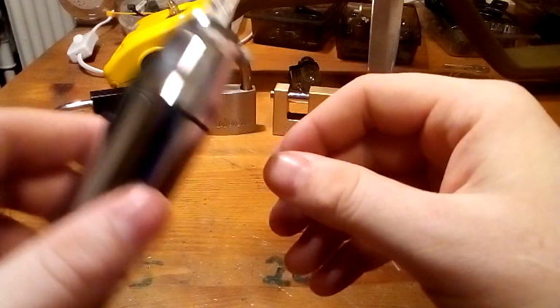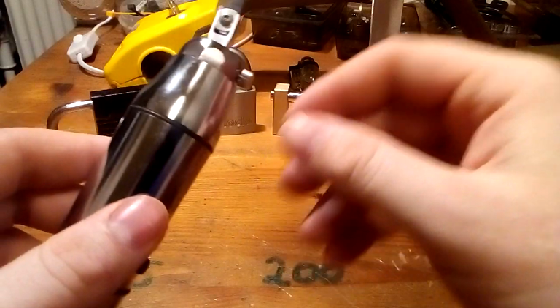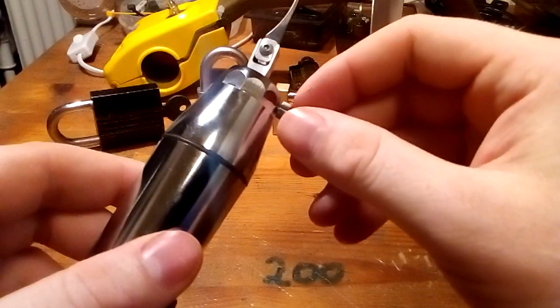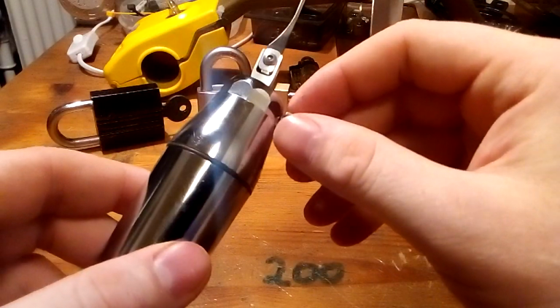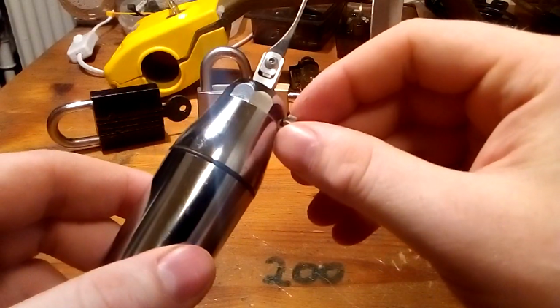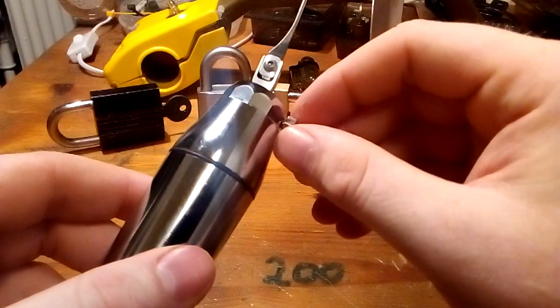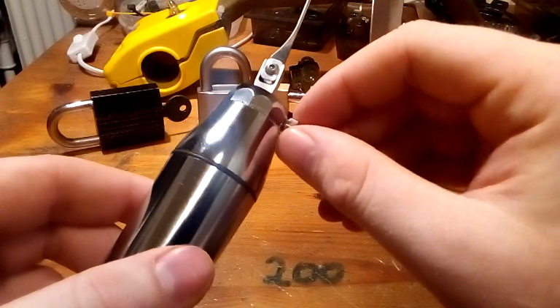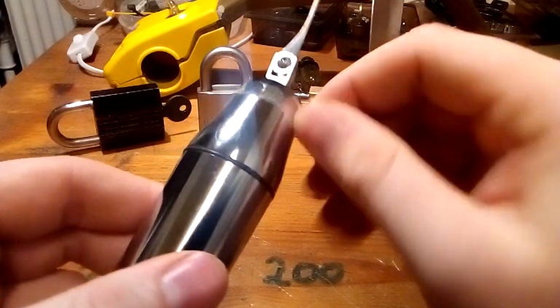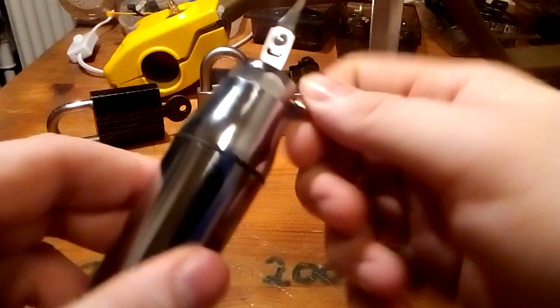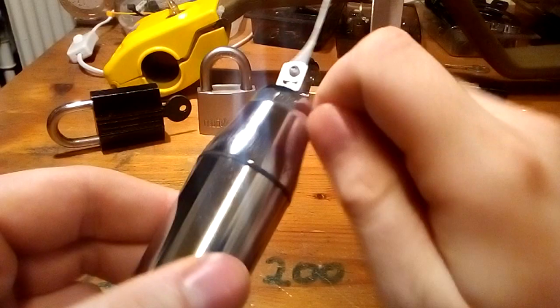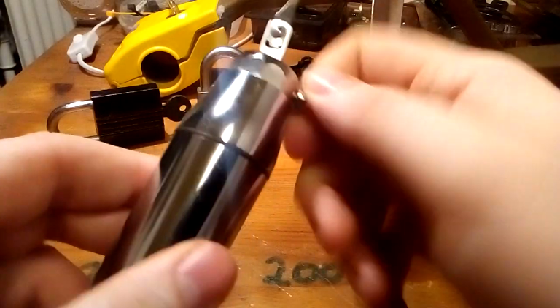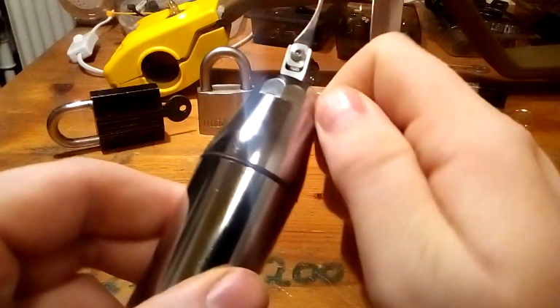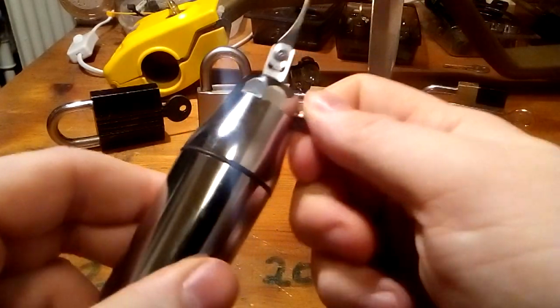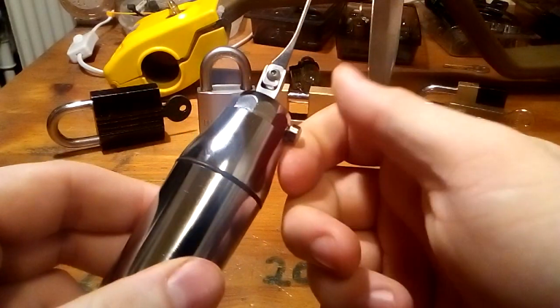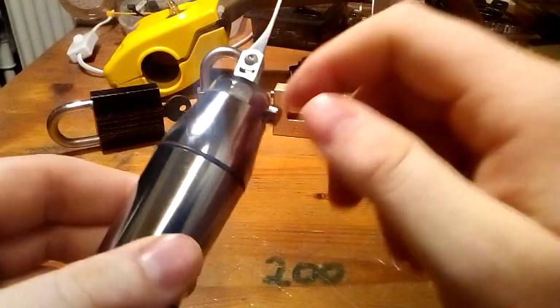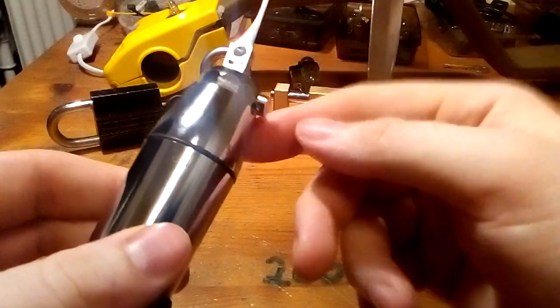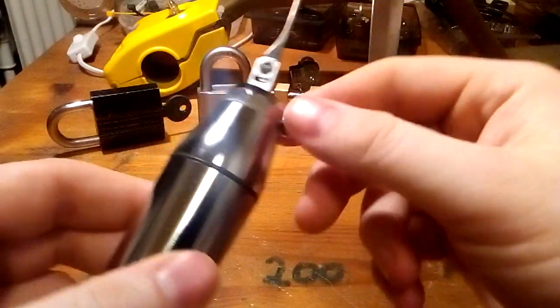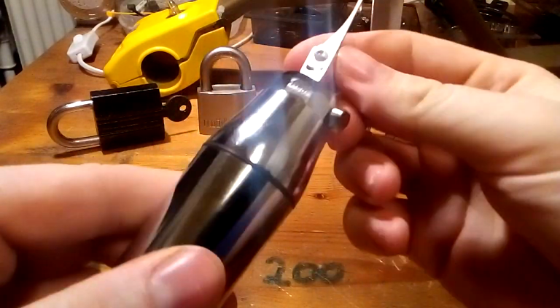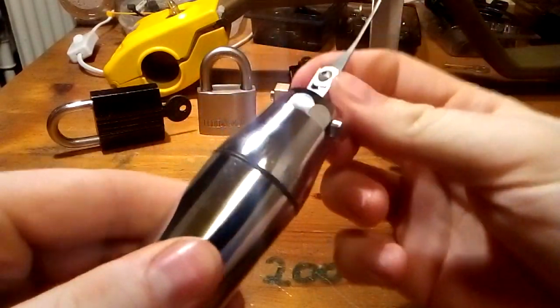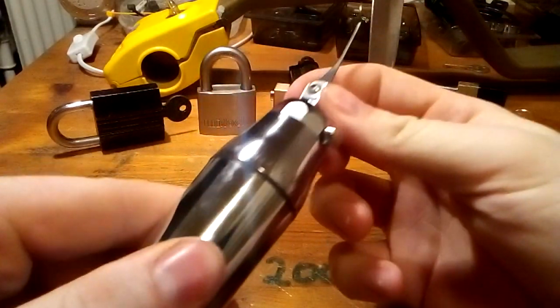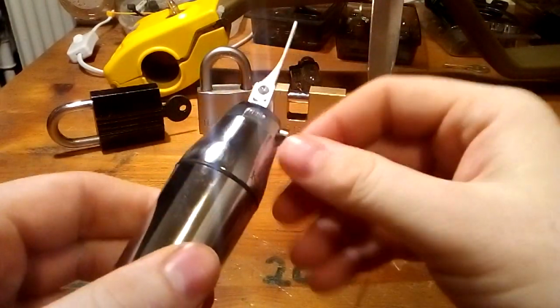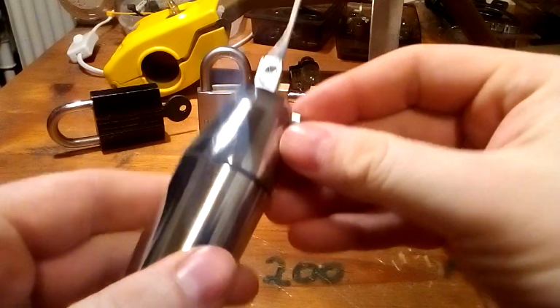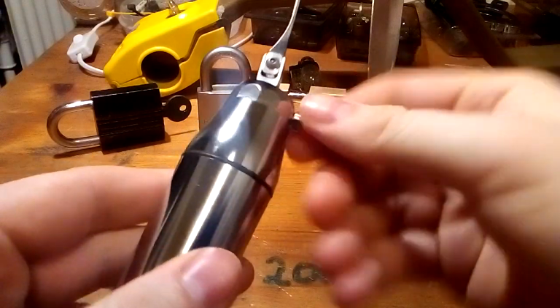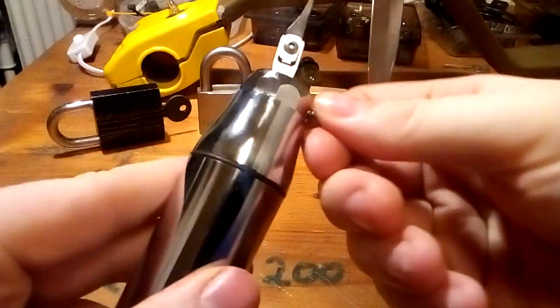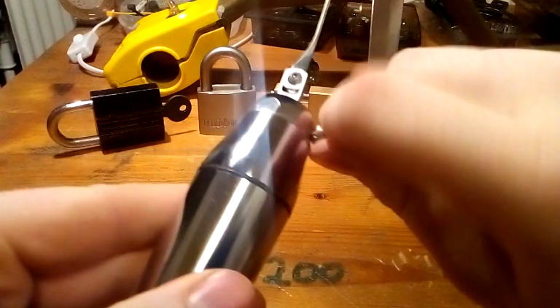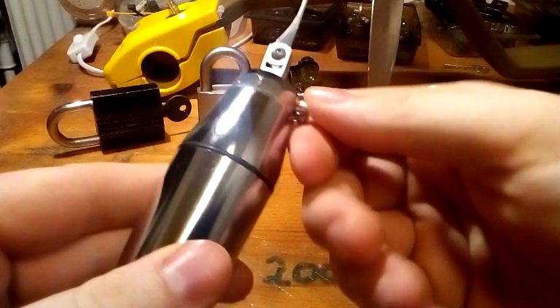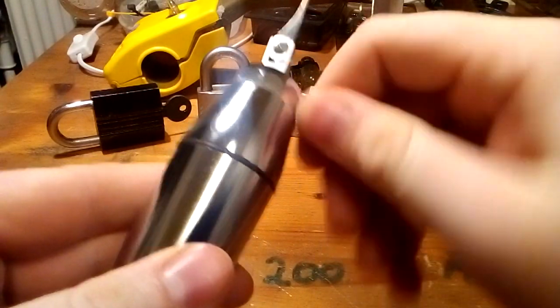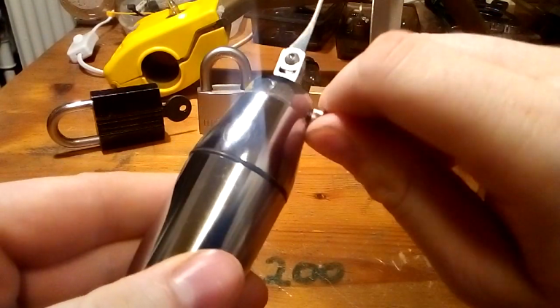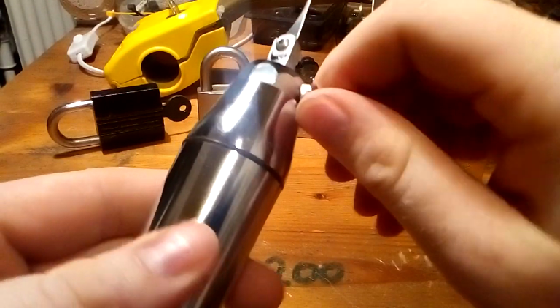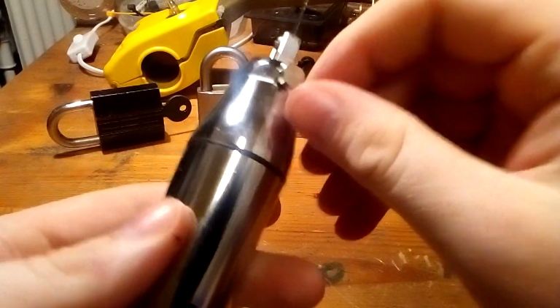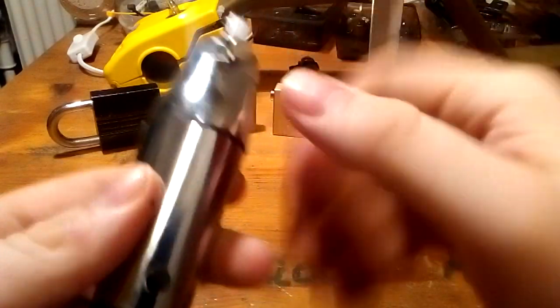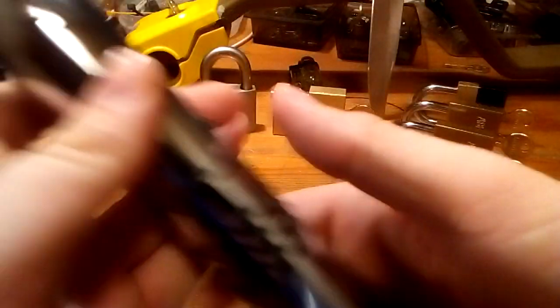I took a look at this yesterday, and if I turn it as much as I can in so the tip doesn't move, I take it two turns back and from there I adjust it.